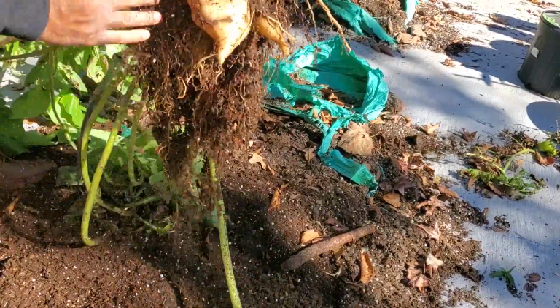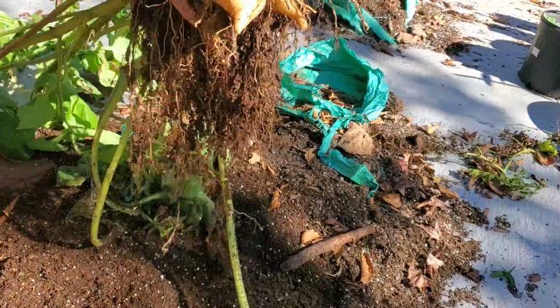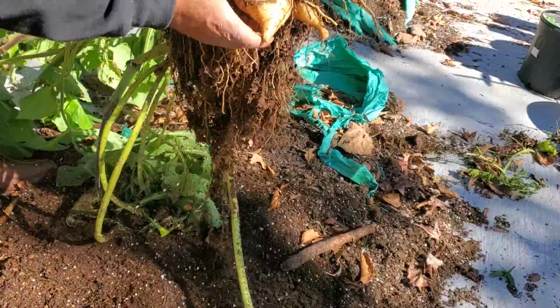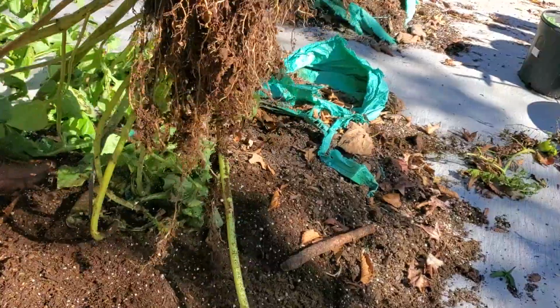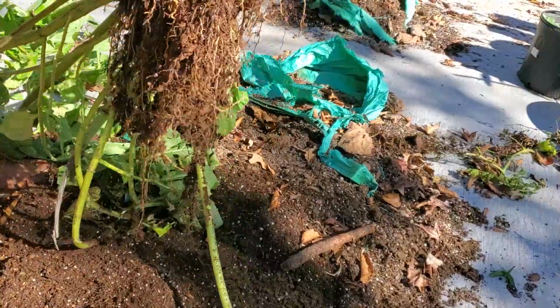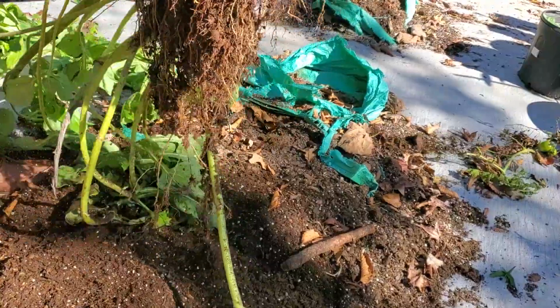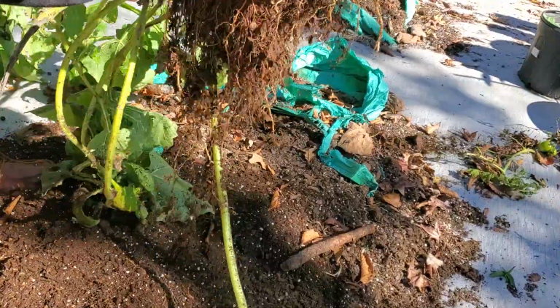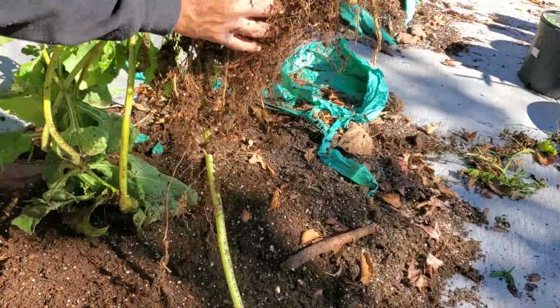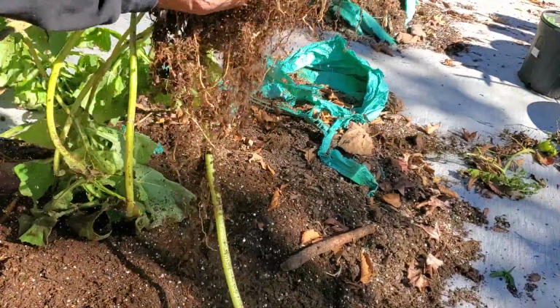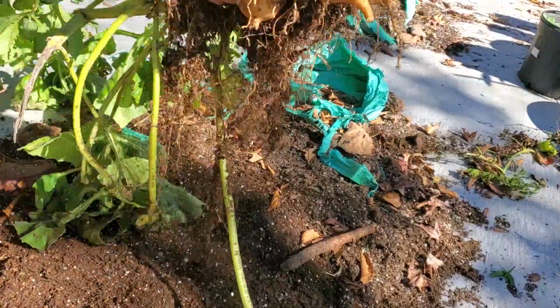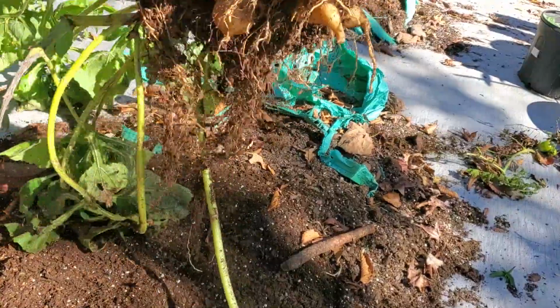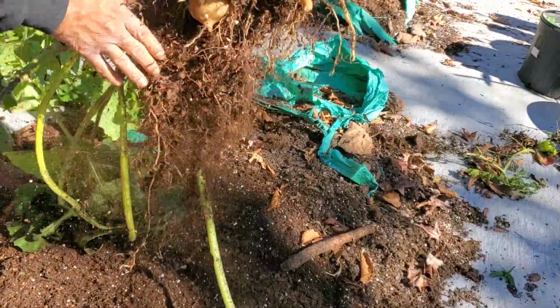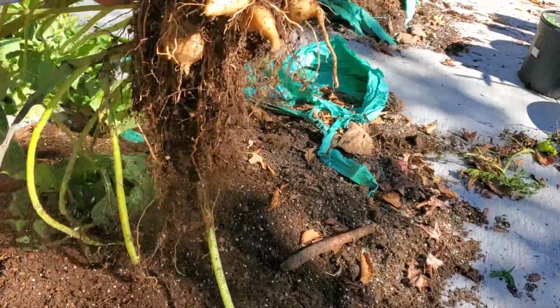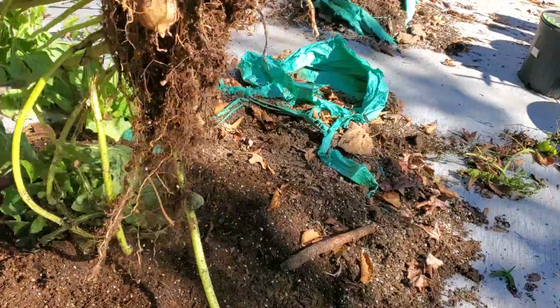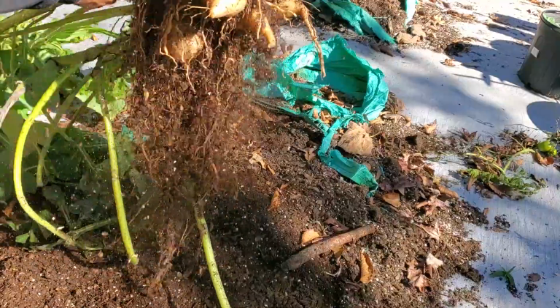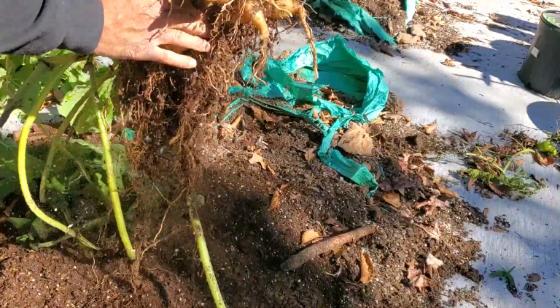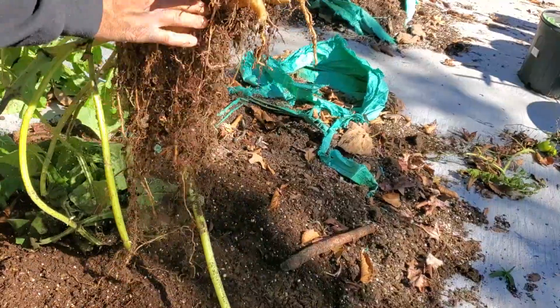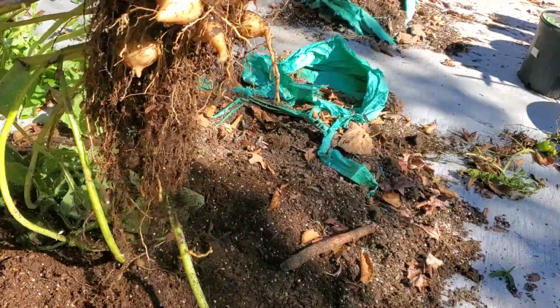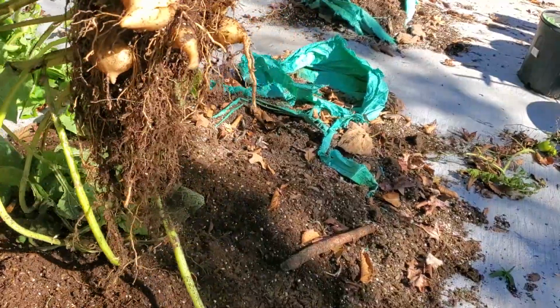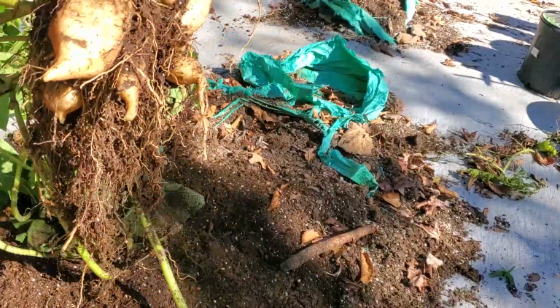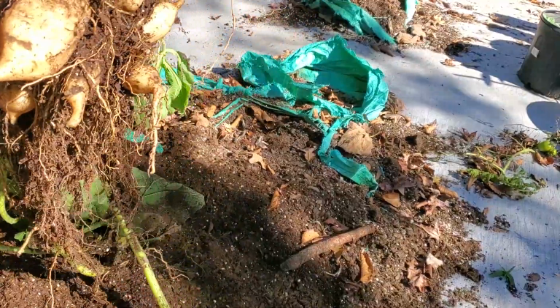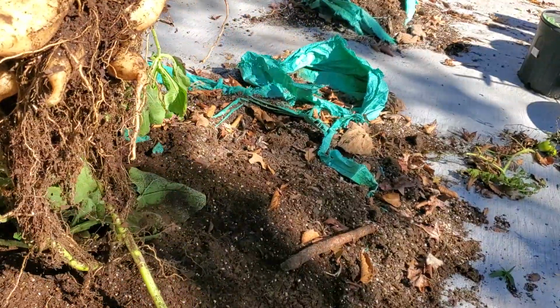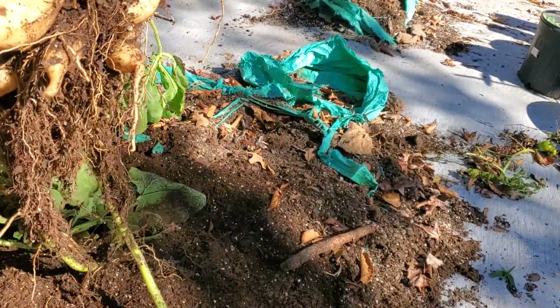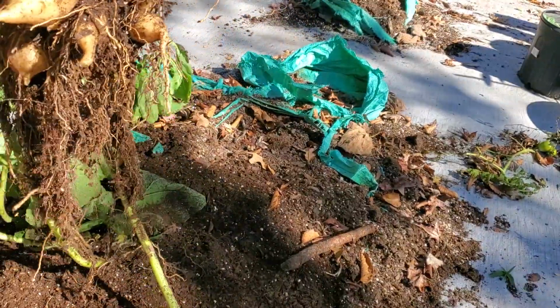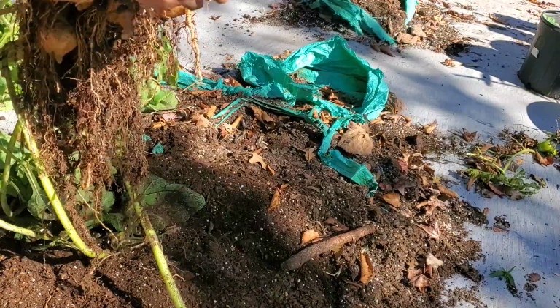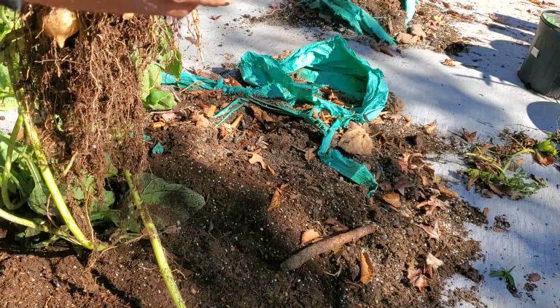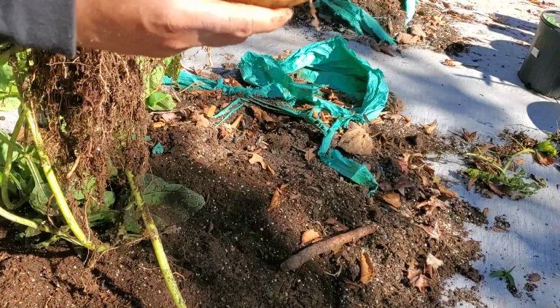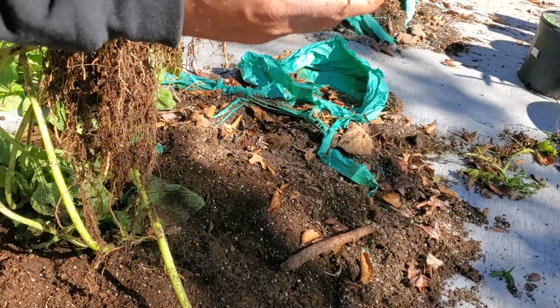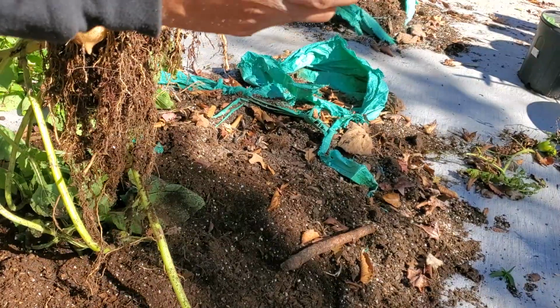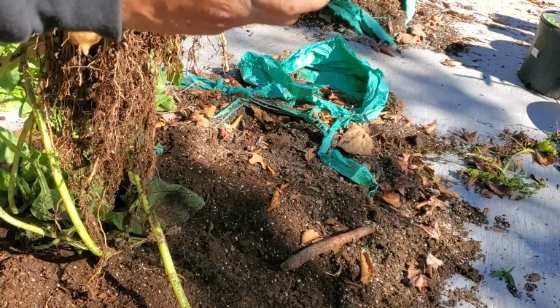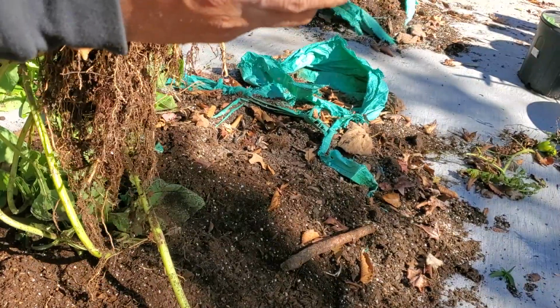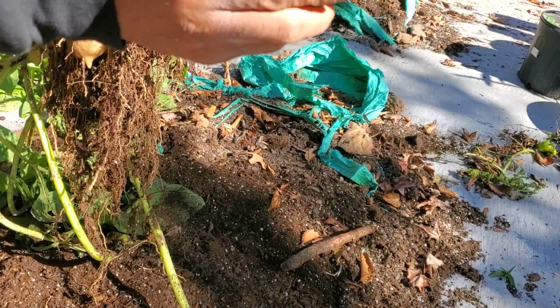Let's see guys, this is what you want to harvest here. You need to let them cure. That right there is what you call a Yukon.